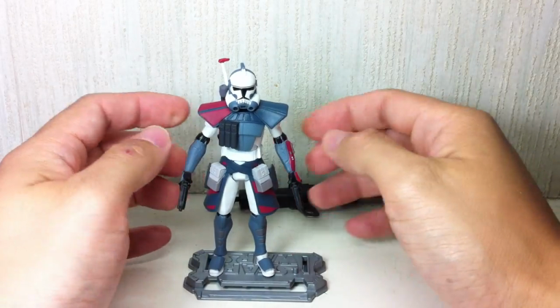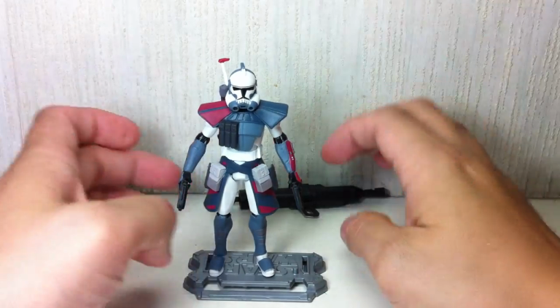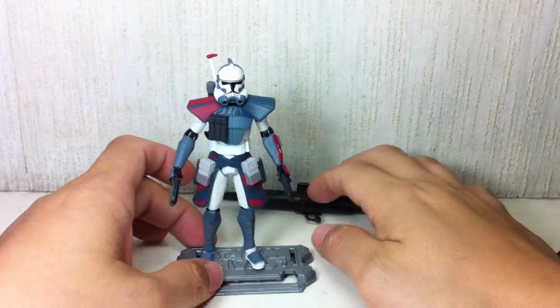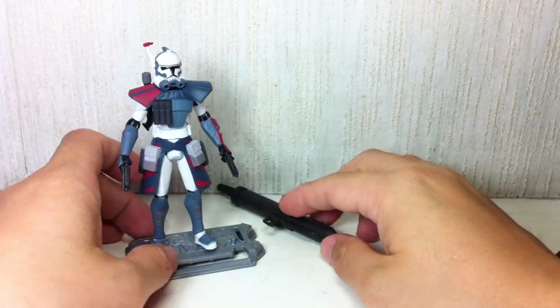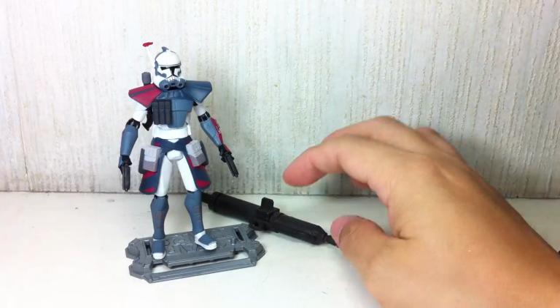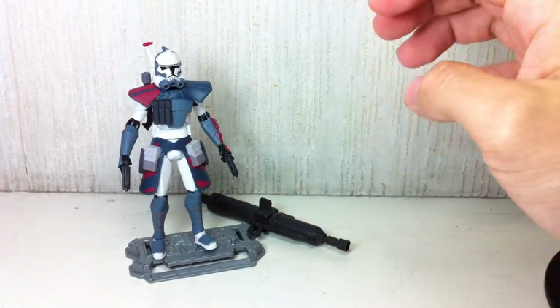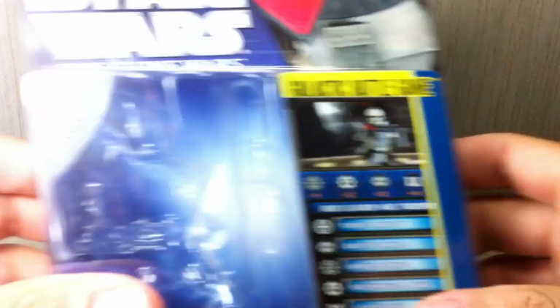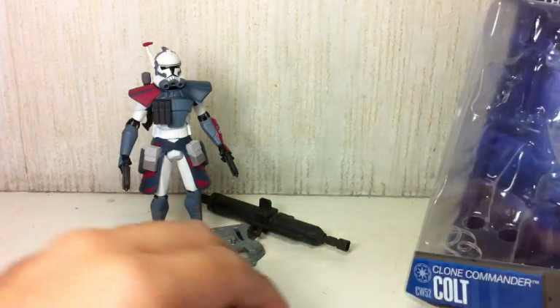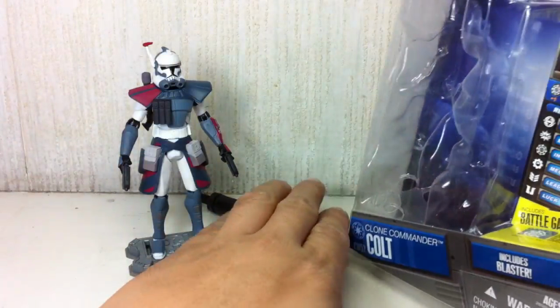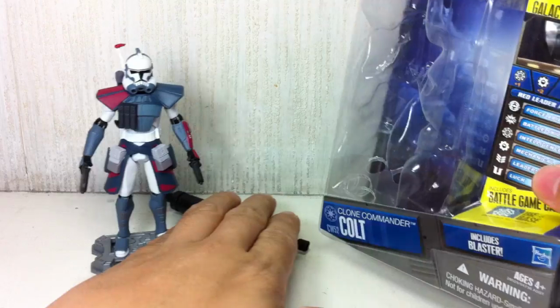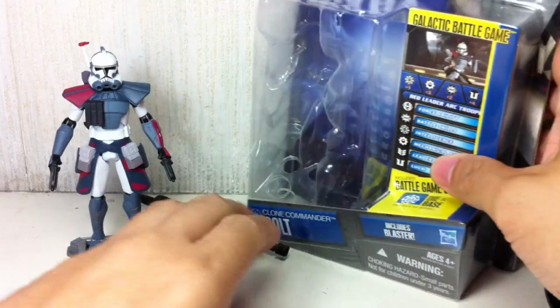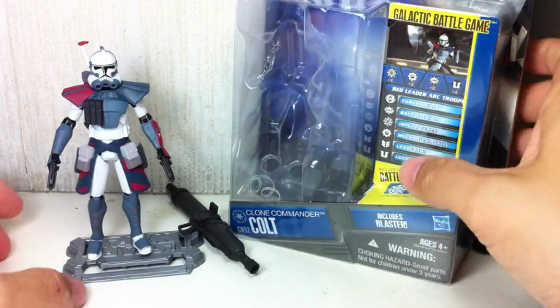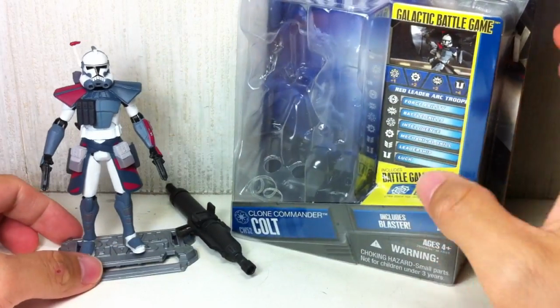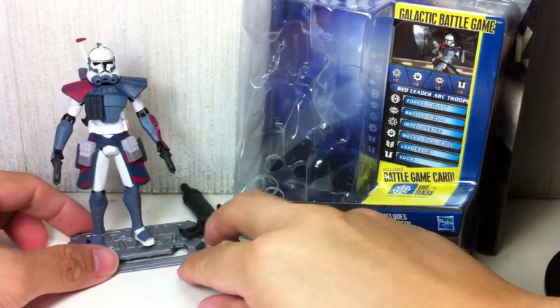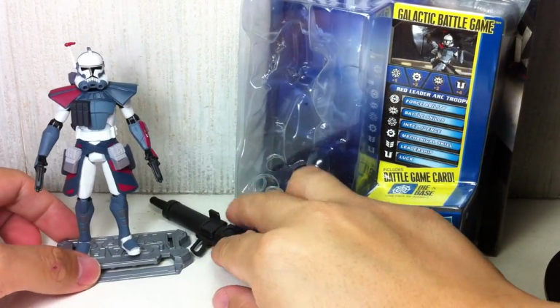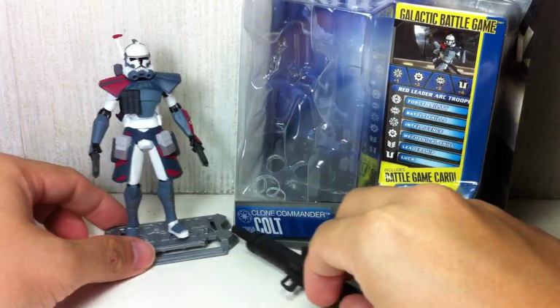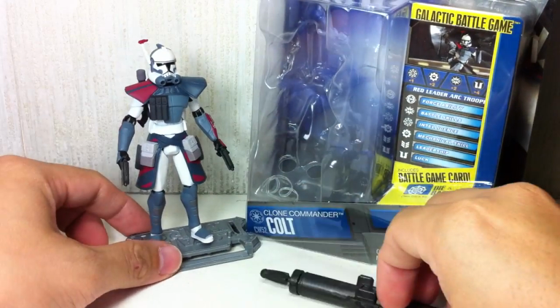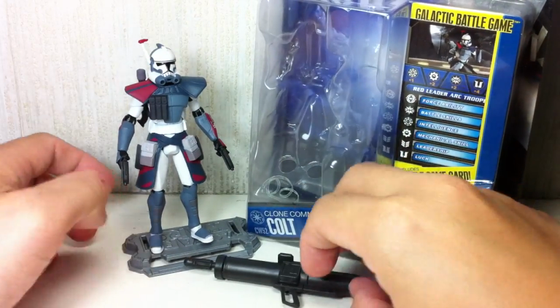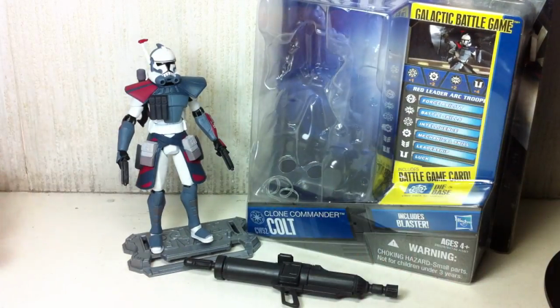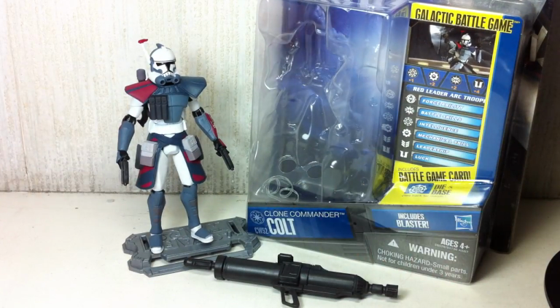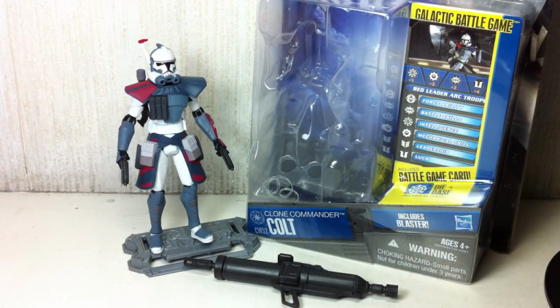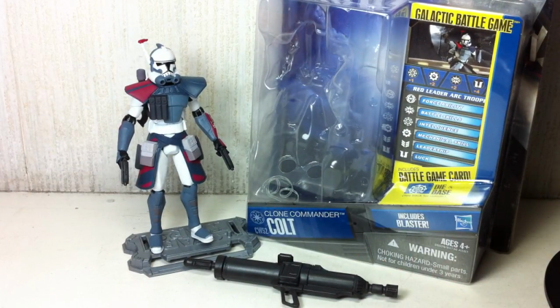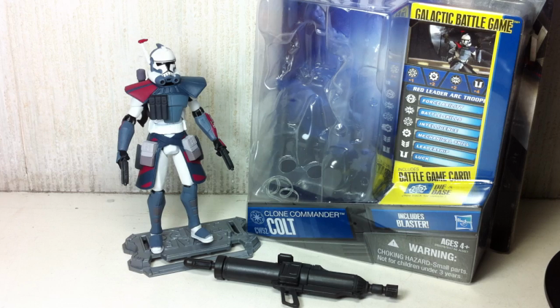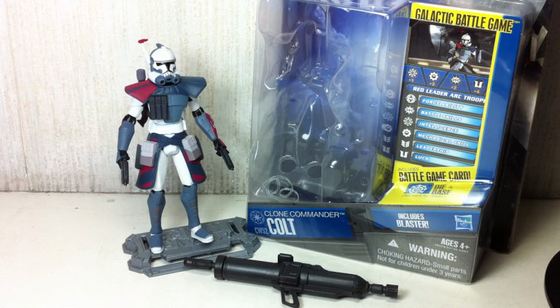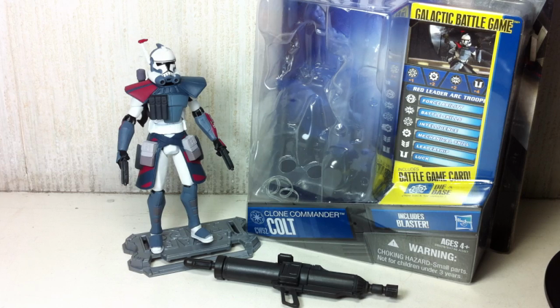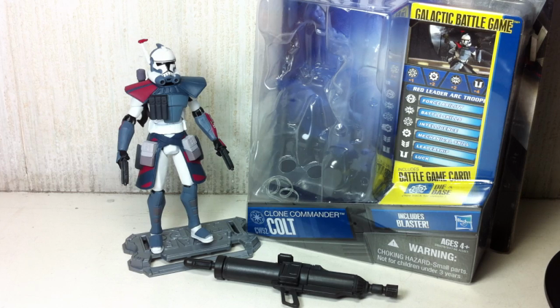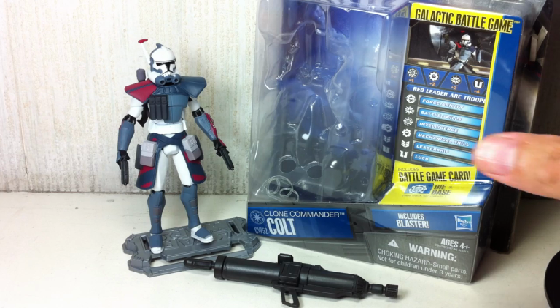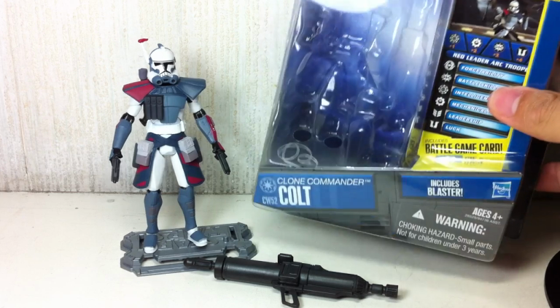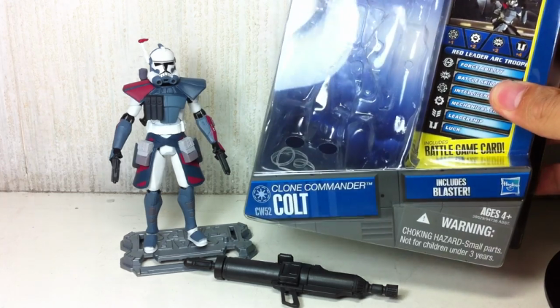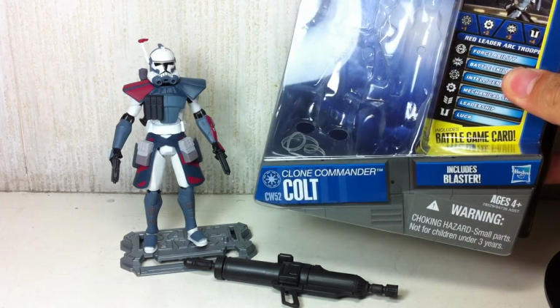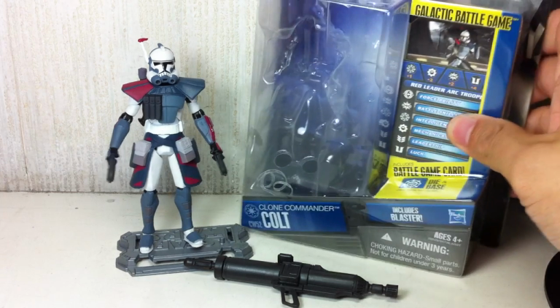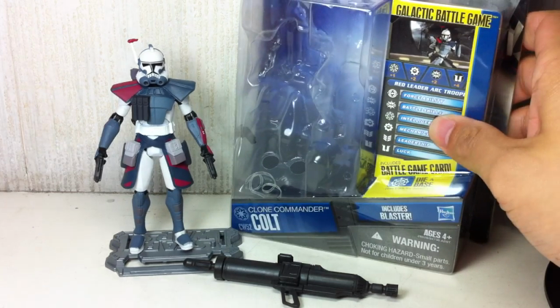Very, very nice. Must have — a definite must-have for all you Clone Trooper and Clone Wars fans out there. That's my review of Clone Commander Colt from Star Wars The Clone Wars. He is CW number 52.